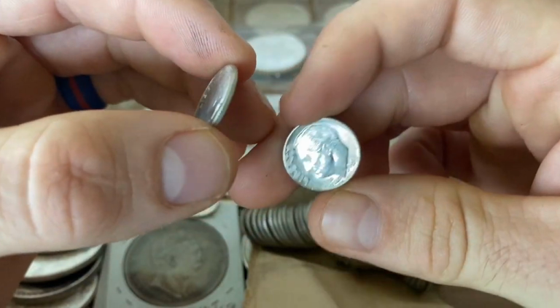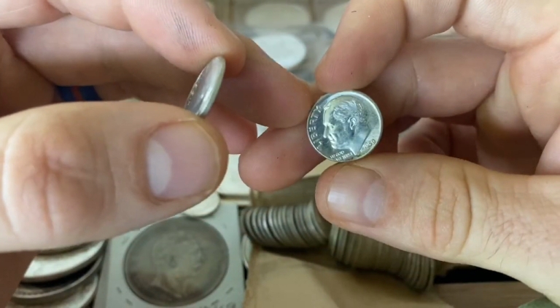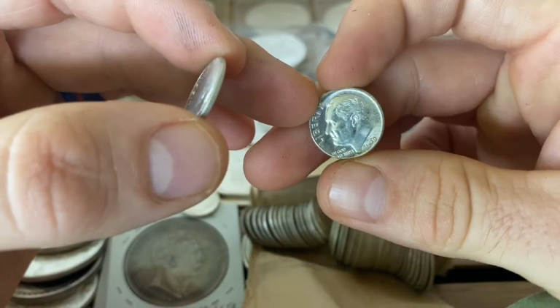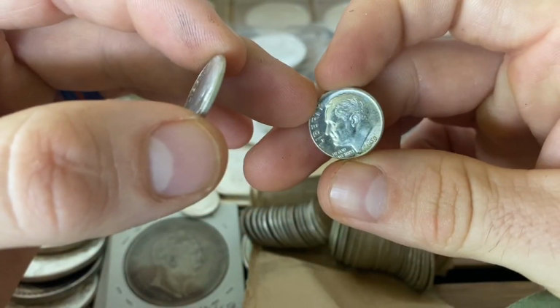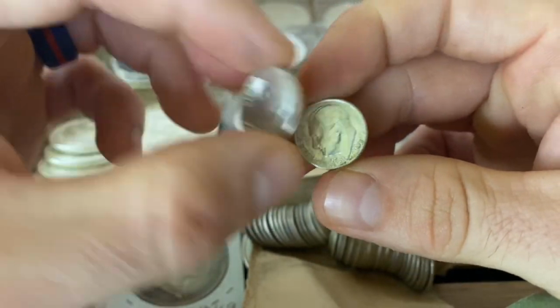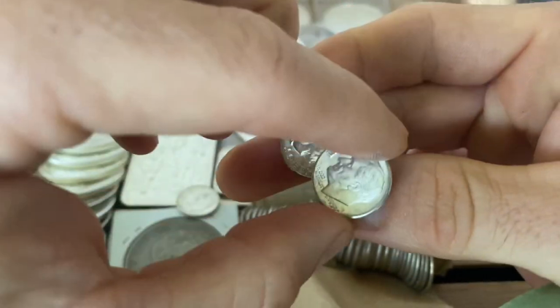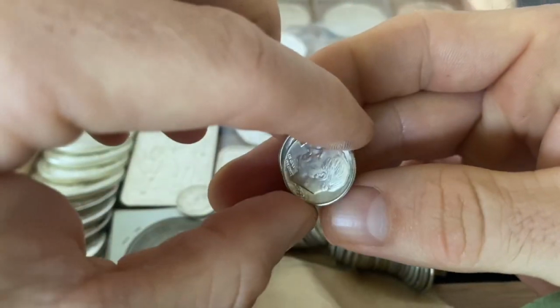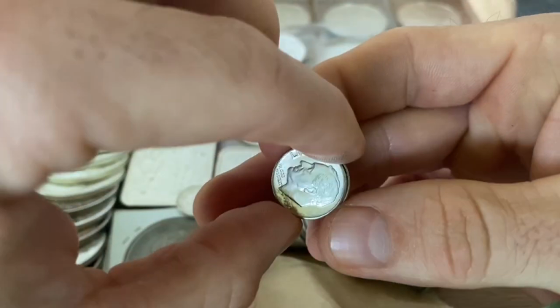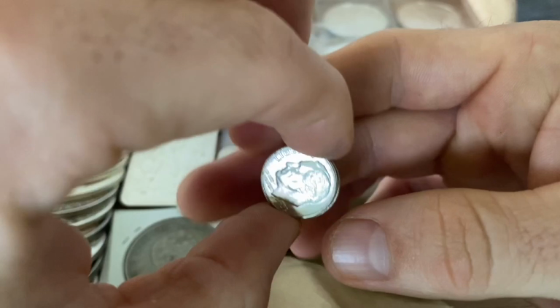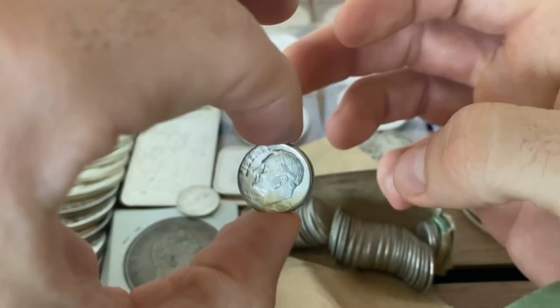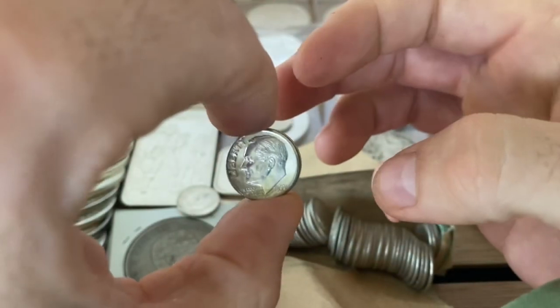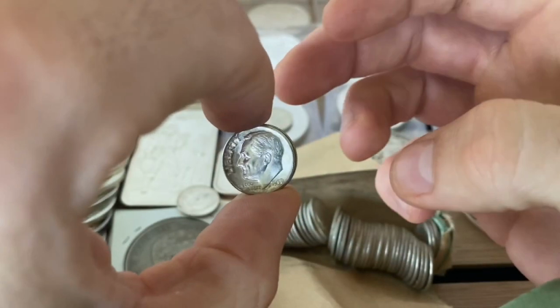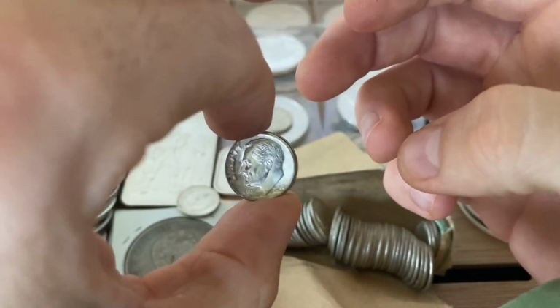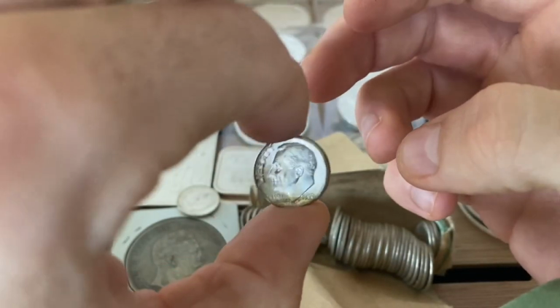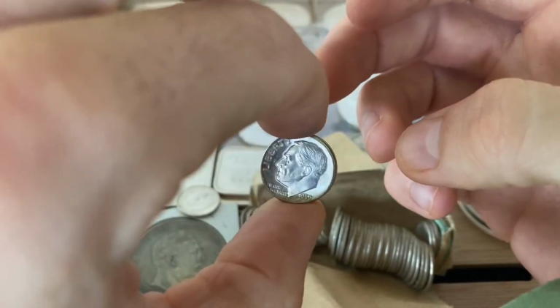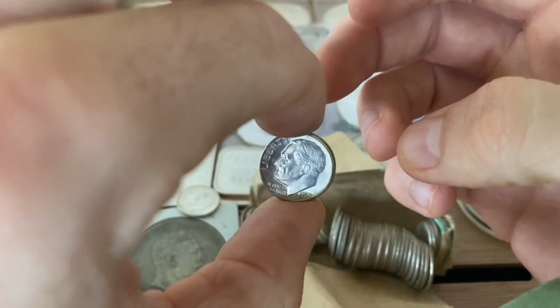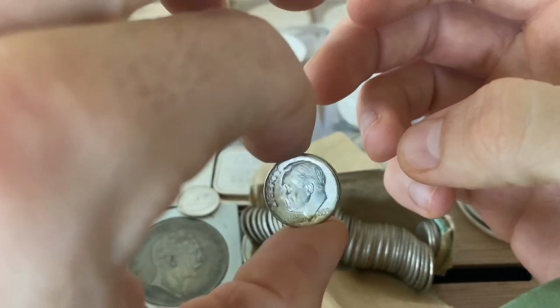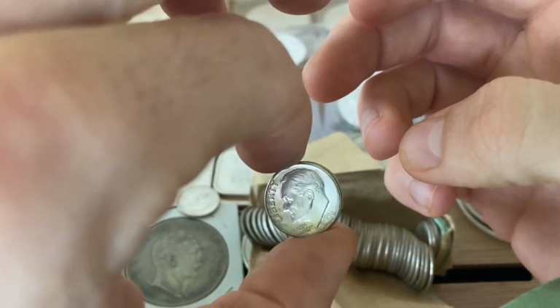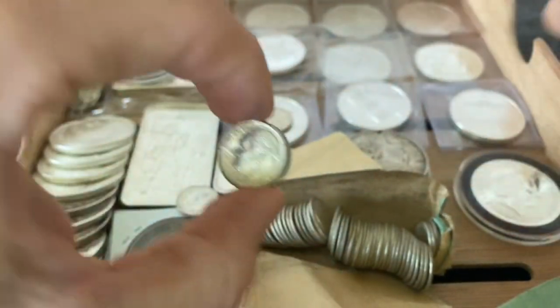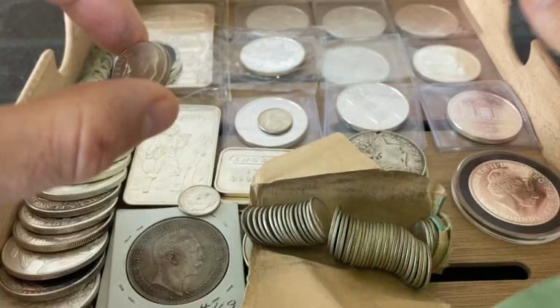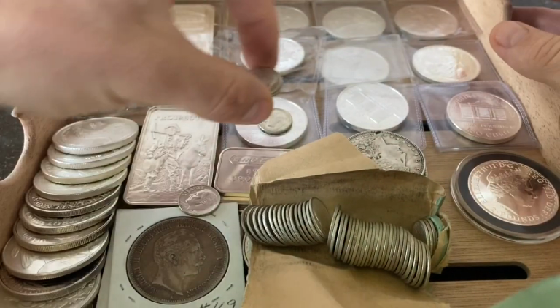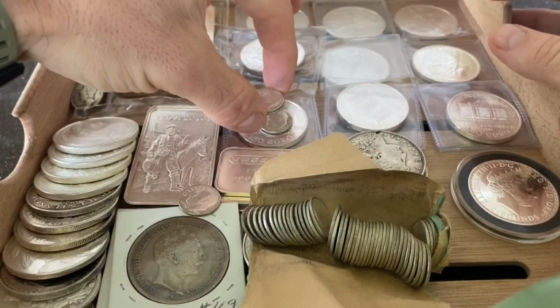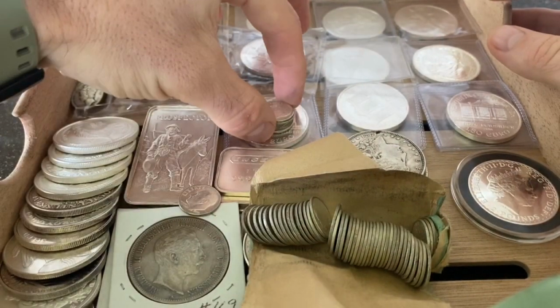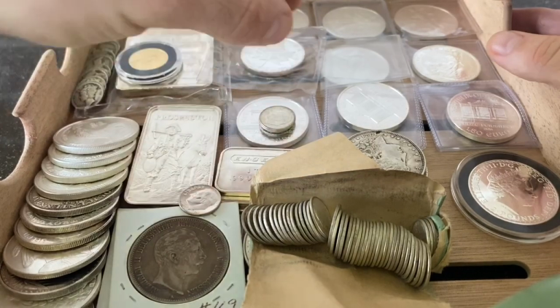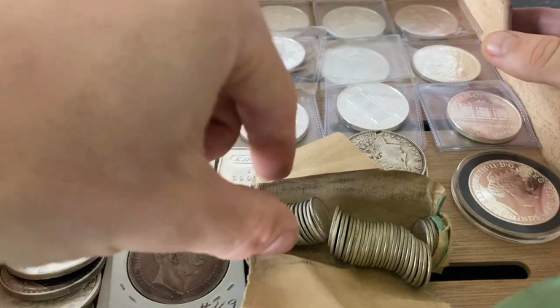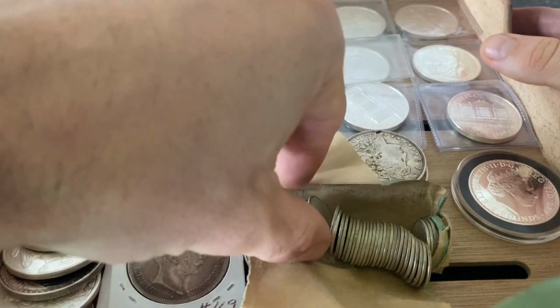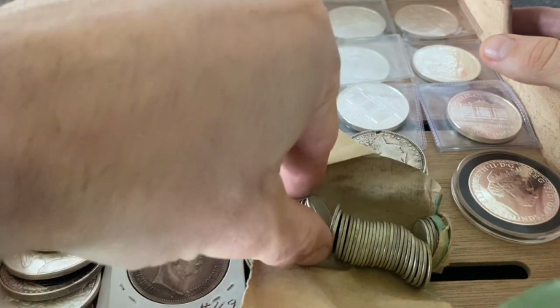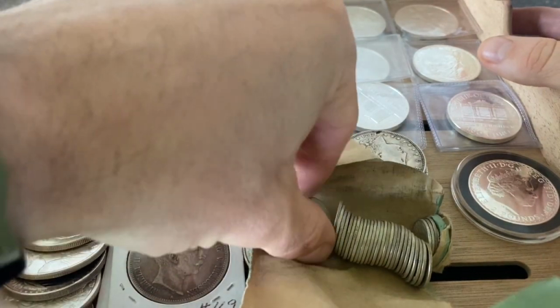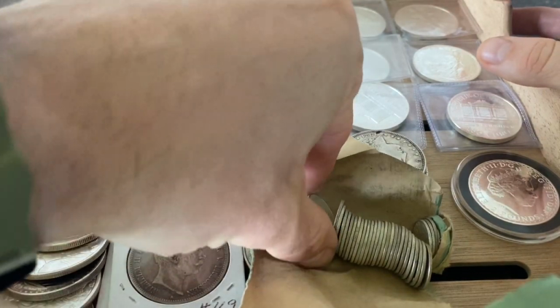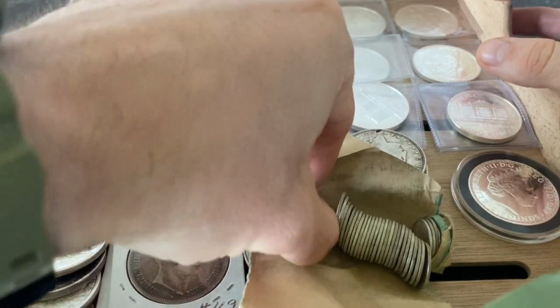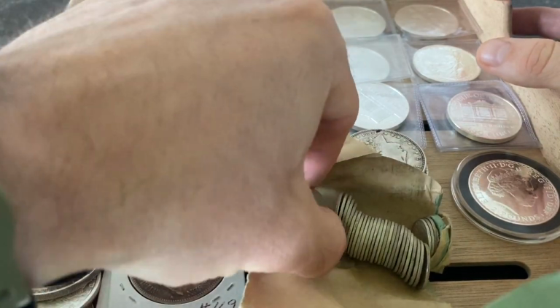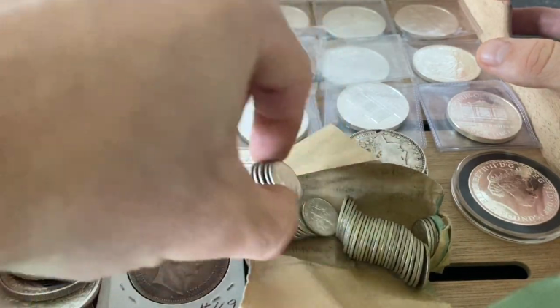1959, 1959 — nobody has touched these things since 1959. Wow! Yeah, I'm going to stick with only touching the edges of these because they're just so pretty.